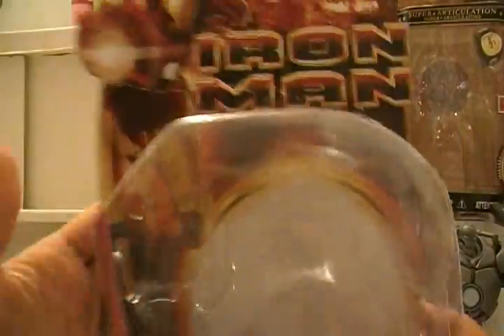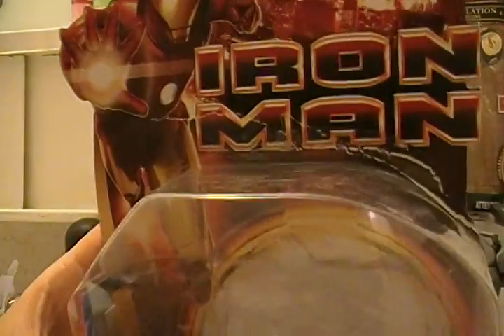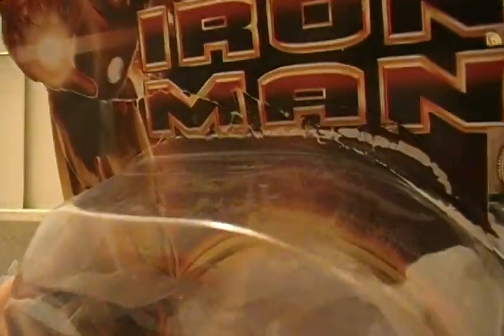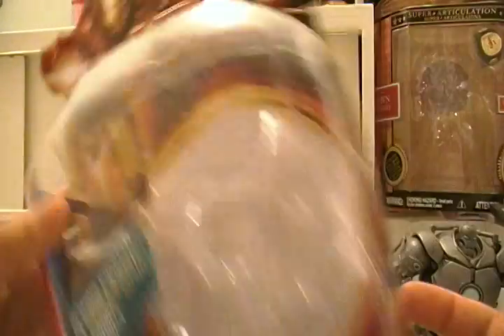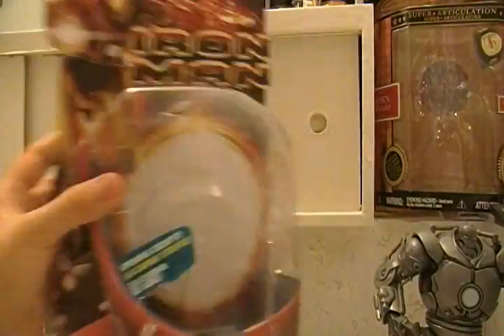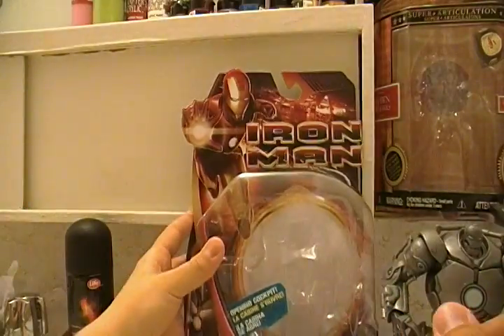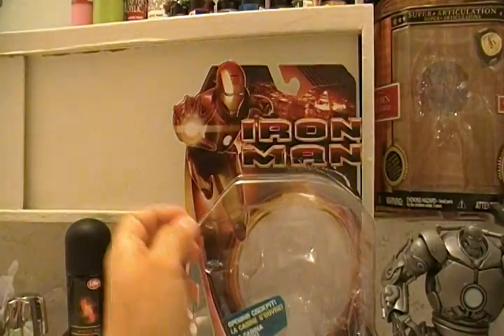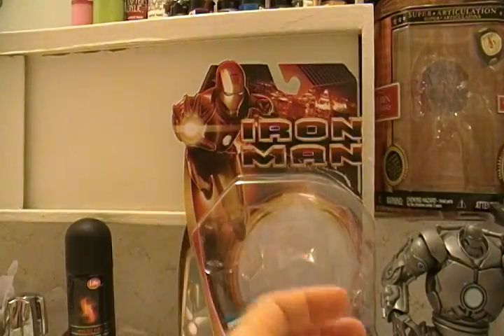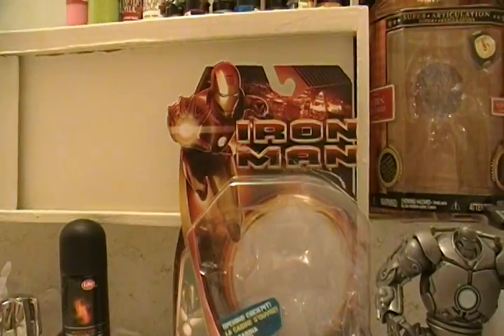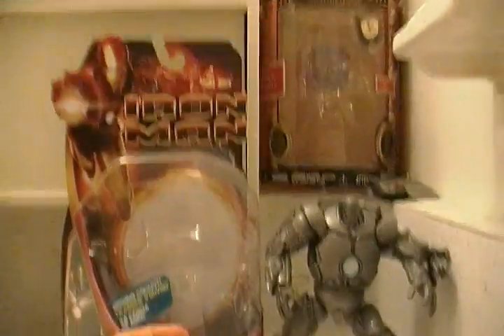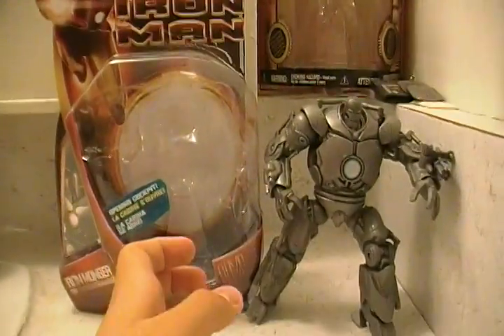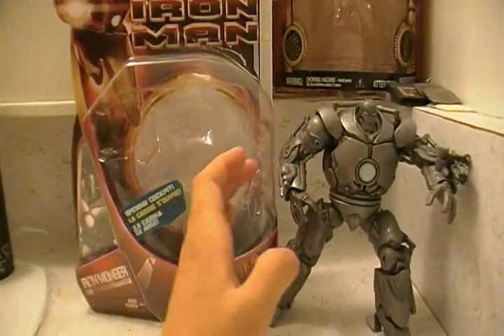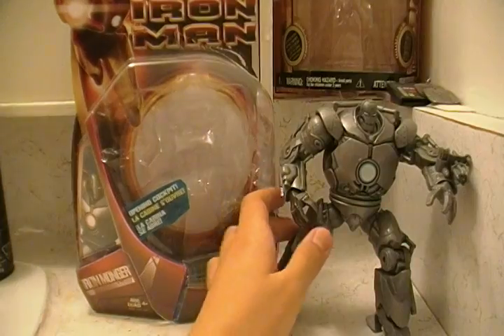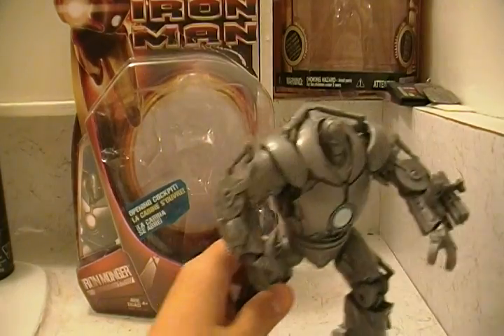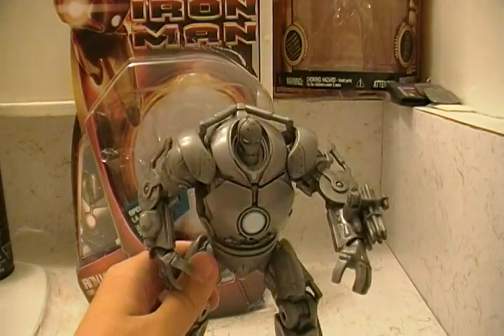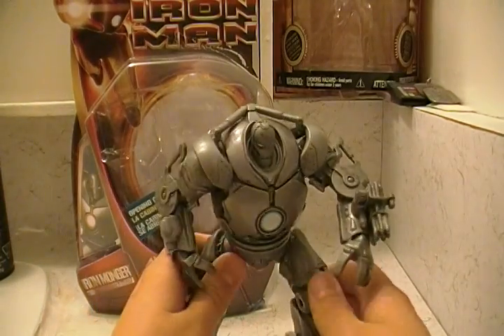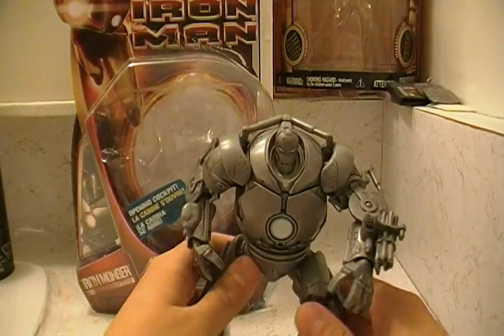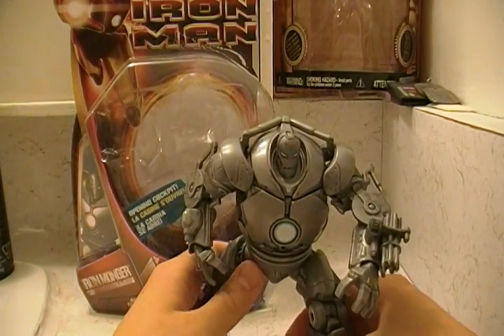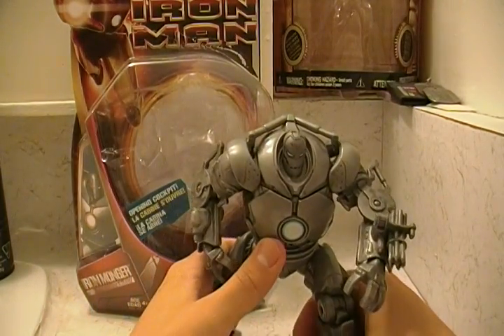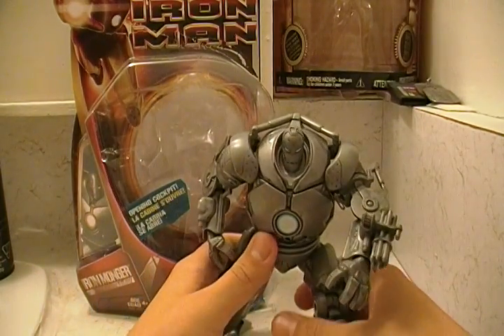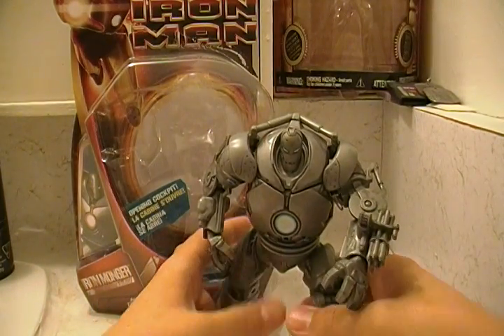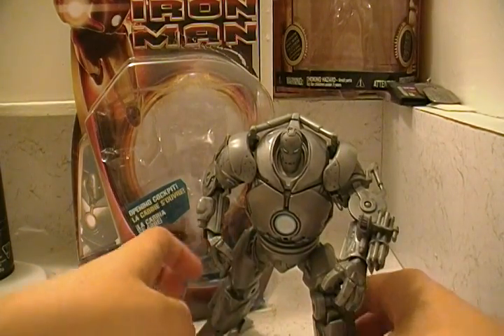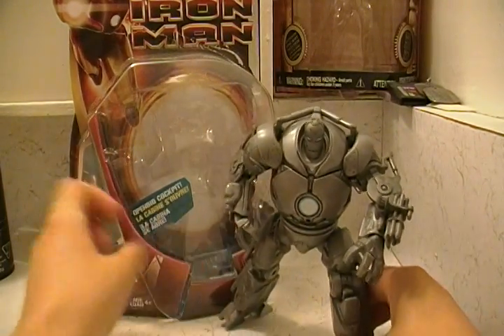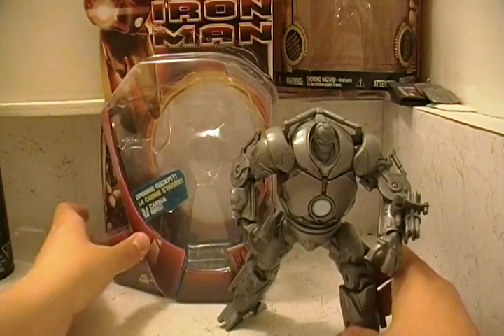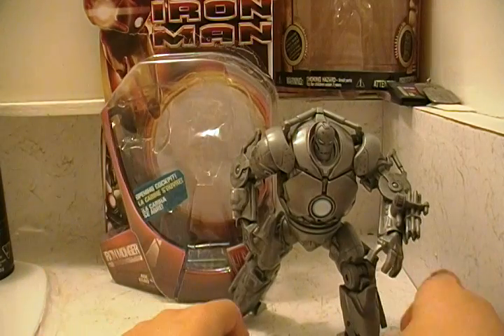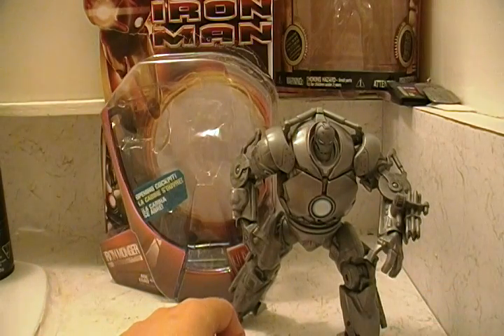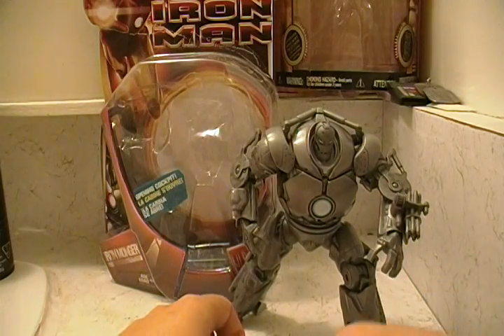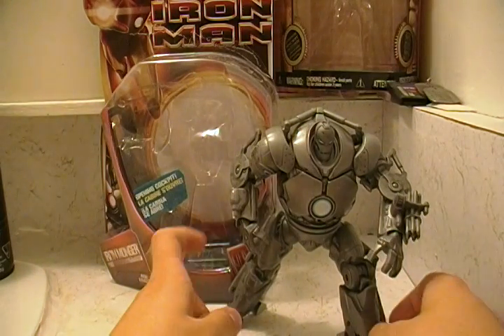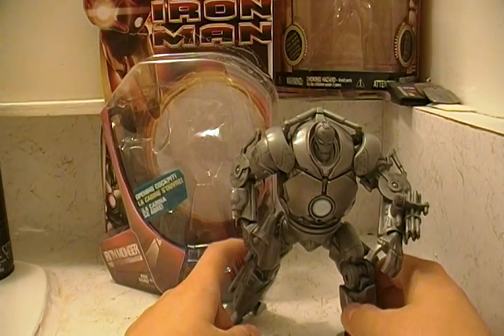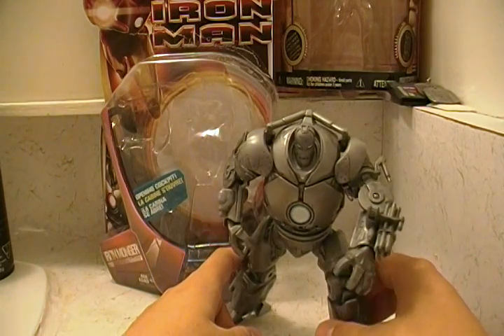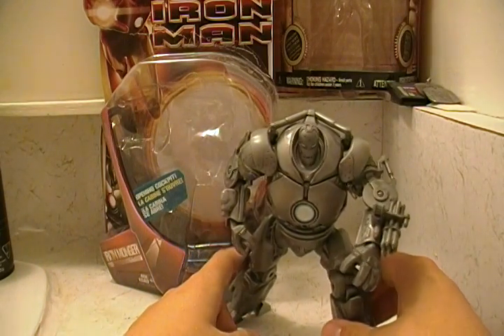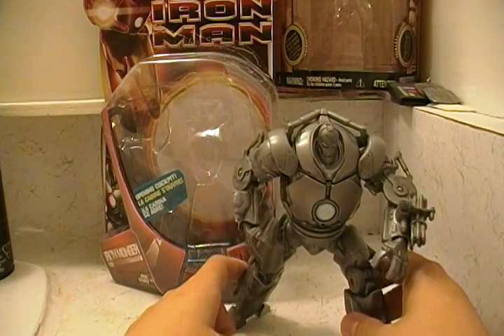And you have a nice Iron Man drawing here. Okay, let's get on with these! So we have Iron Man - Ironmonger, crap. And this is how I pose him, because he looks cool. It looks like he's chasing Iron Man or something. Looks really cool.